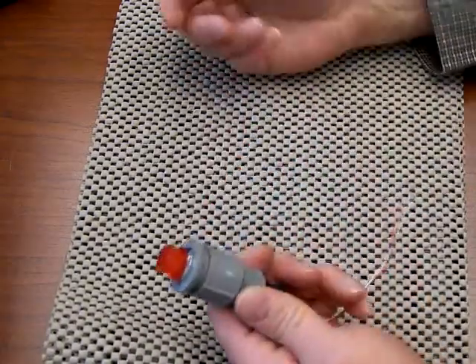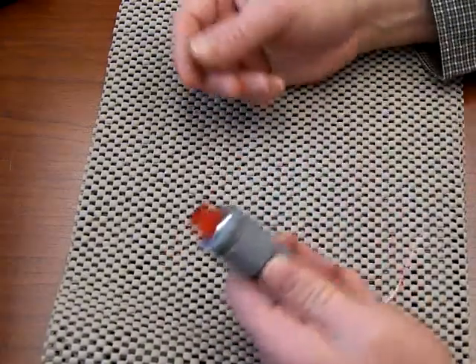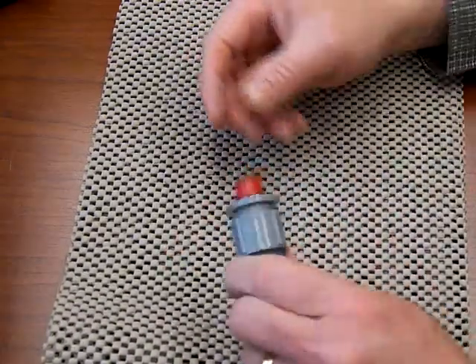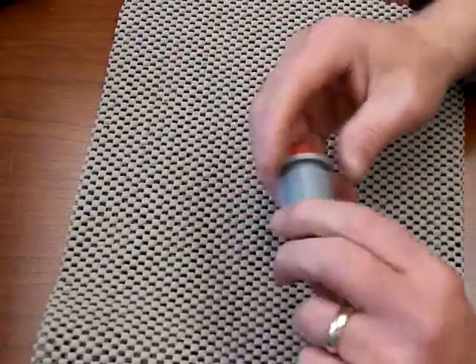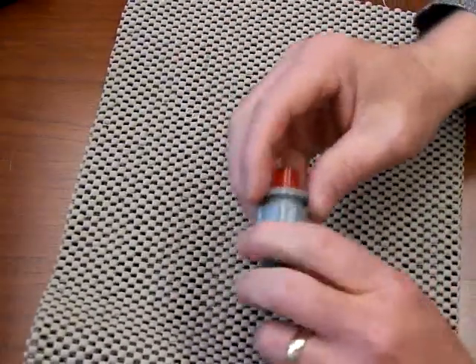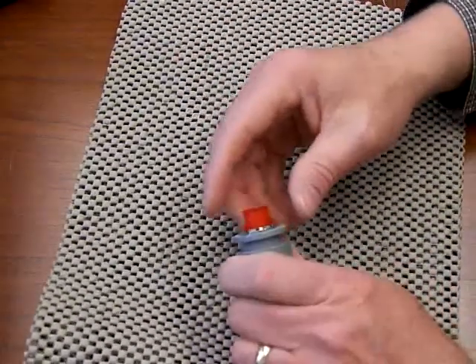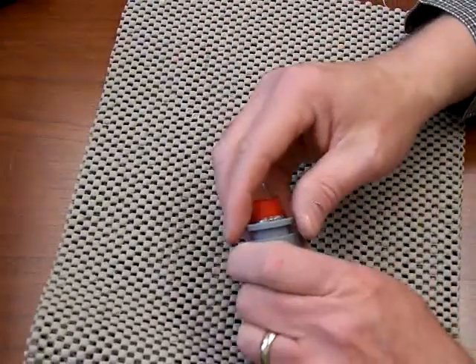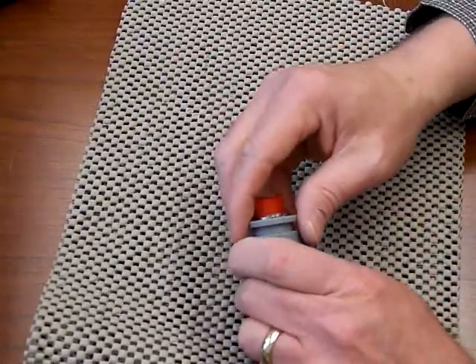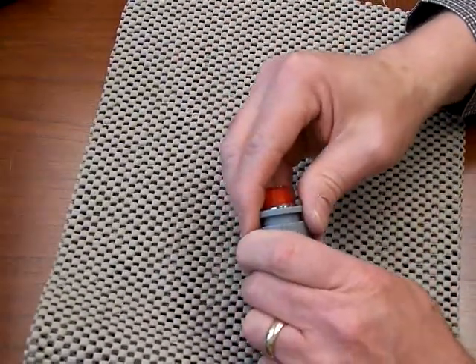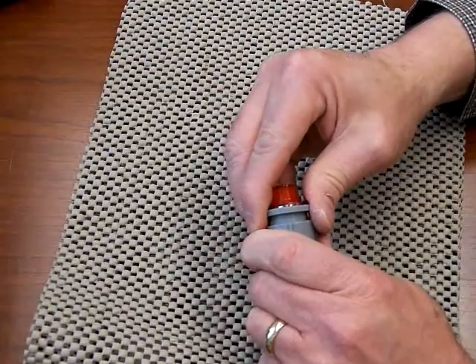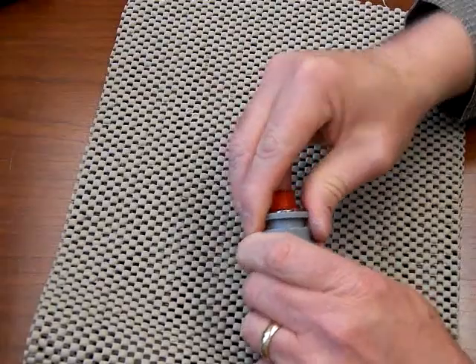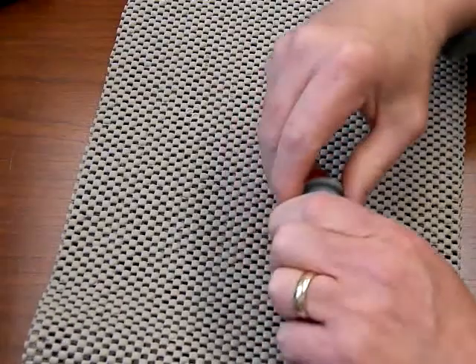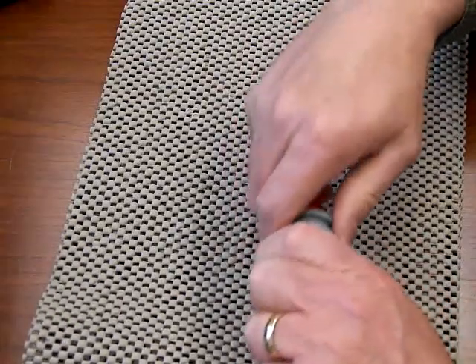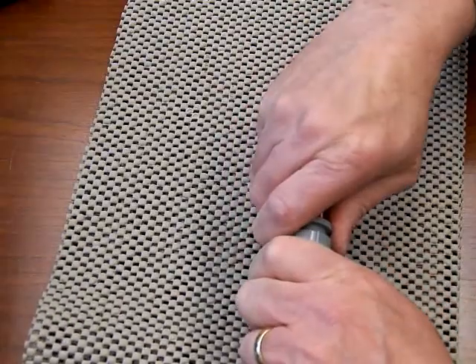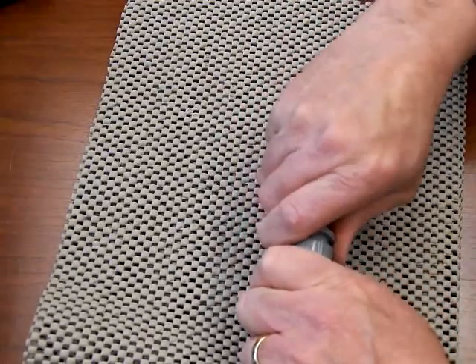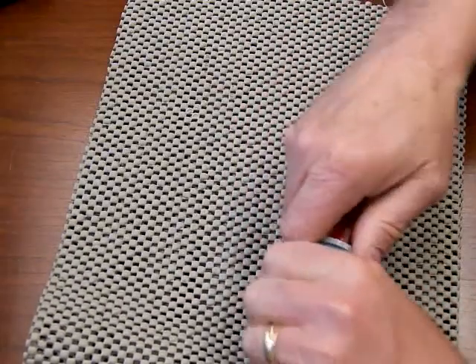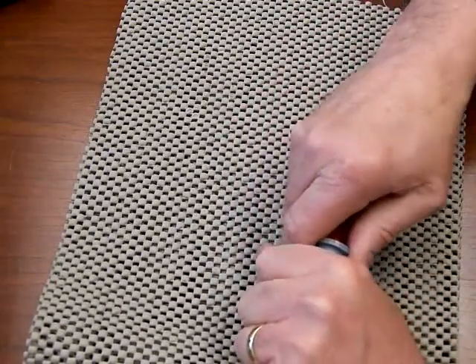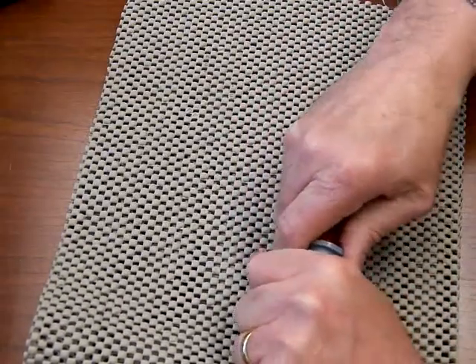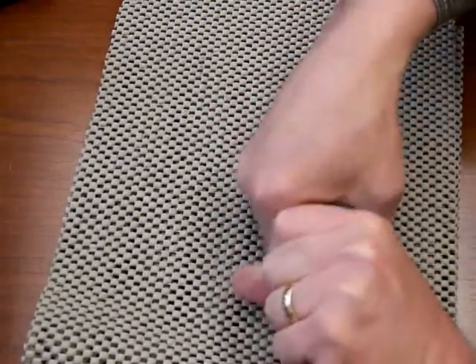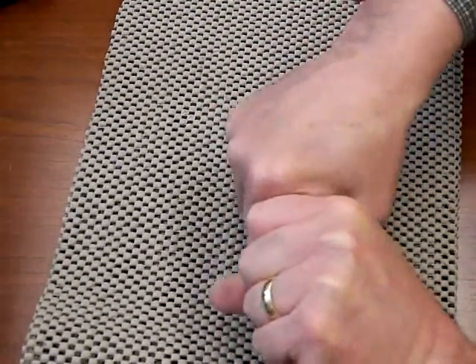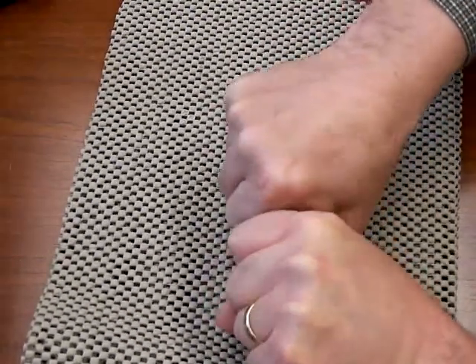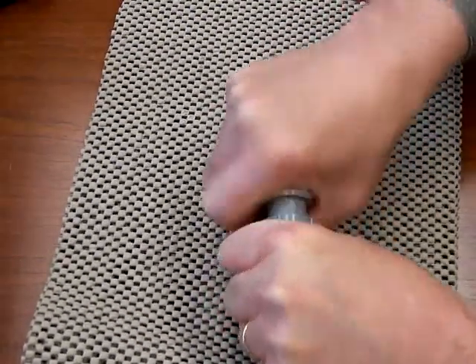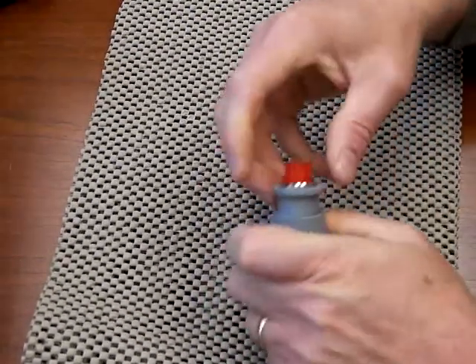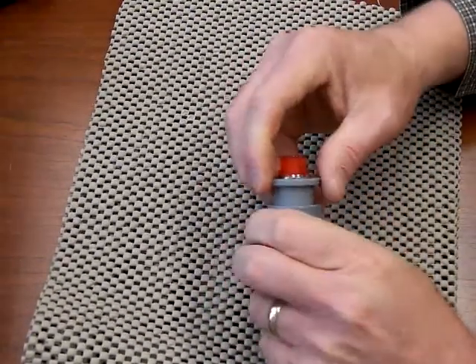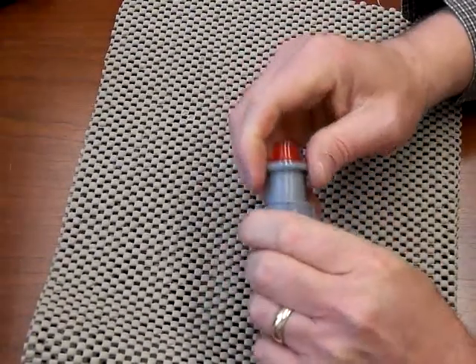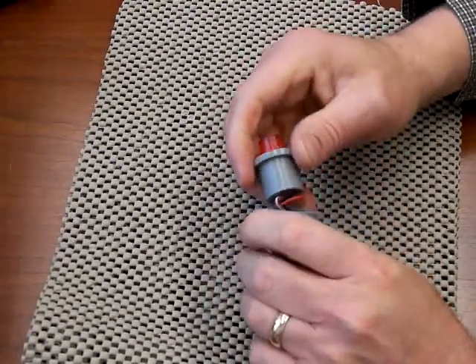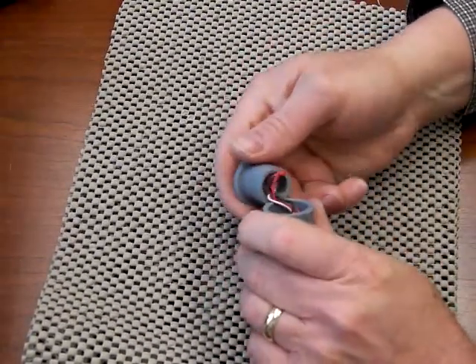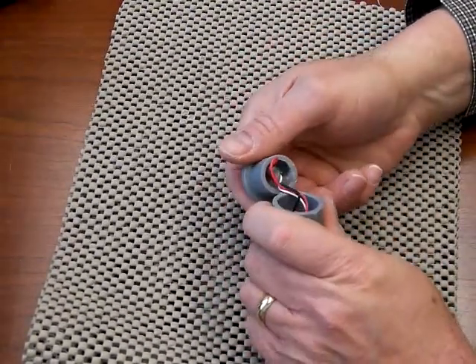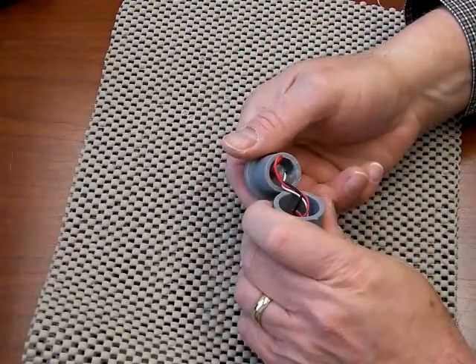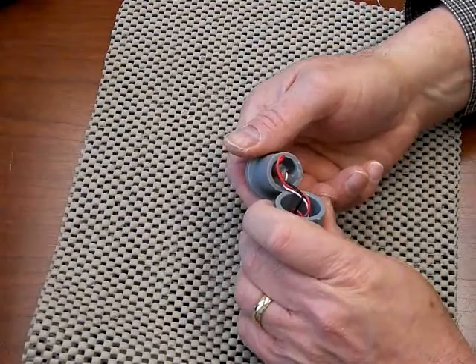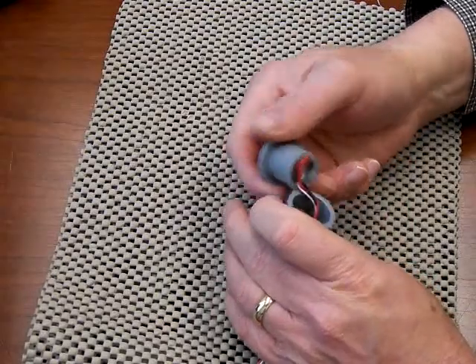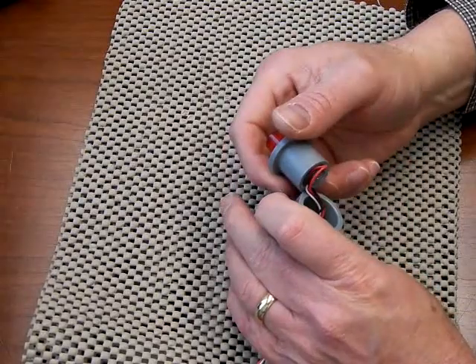One other thing: in all cases the top assembly can also be removed. I don't know why you would ever have to, but it is possible to remove that.